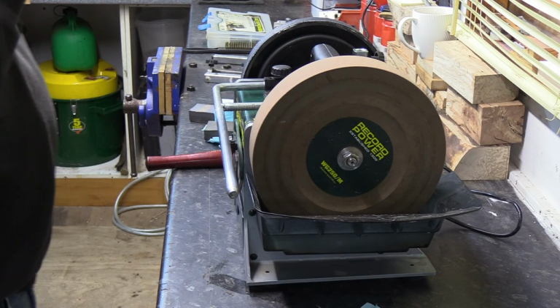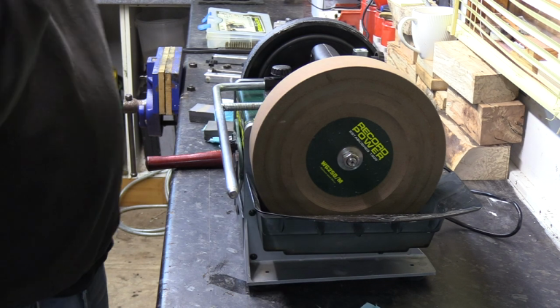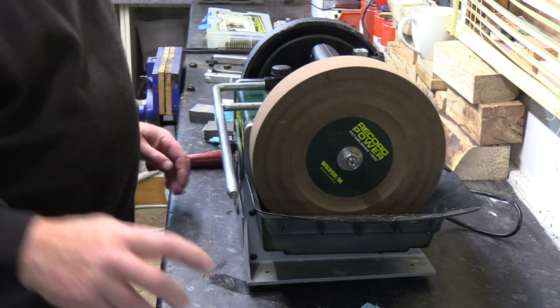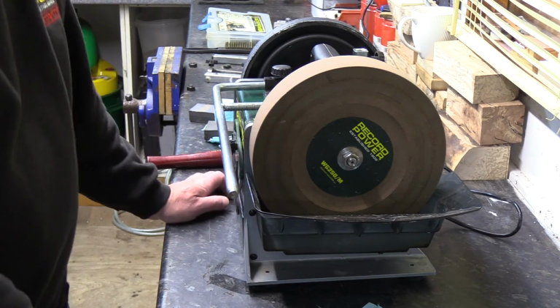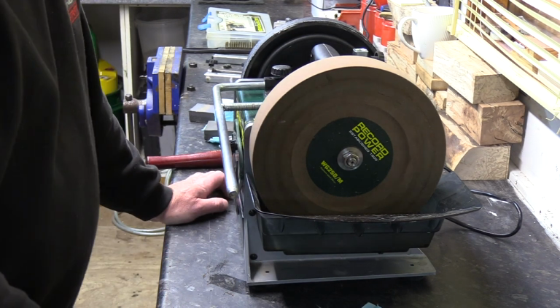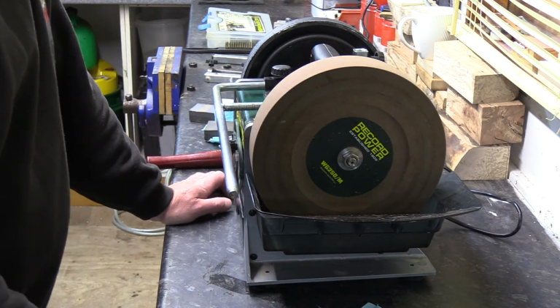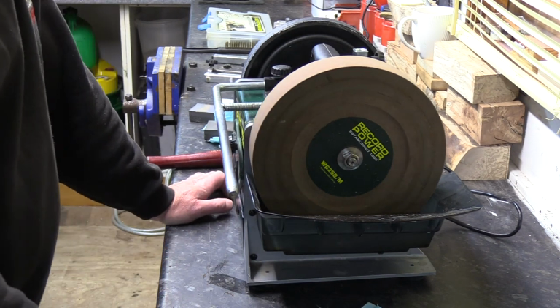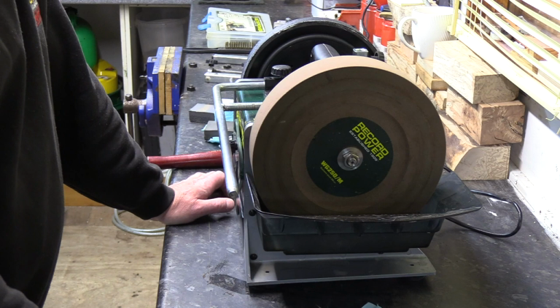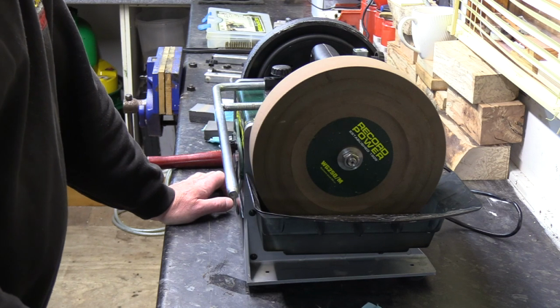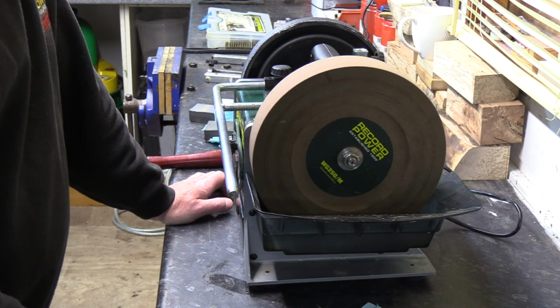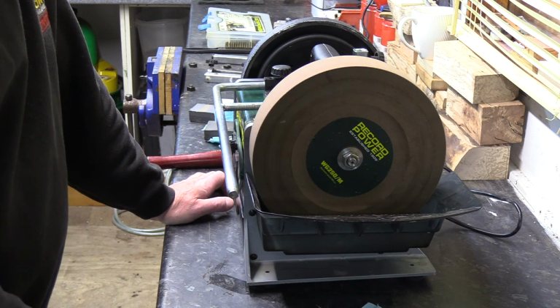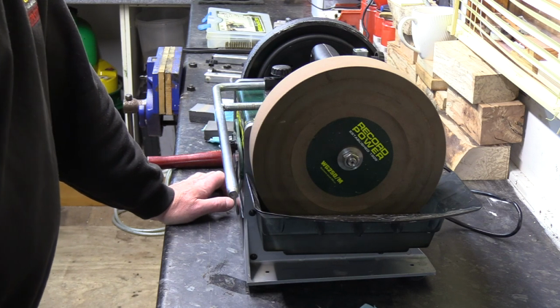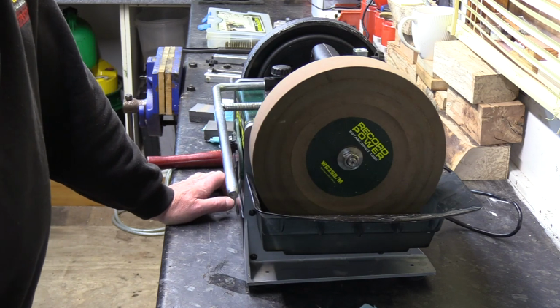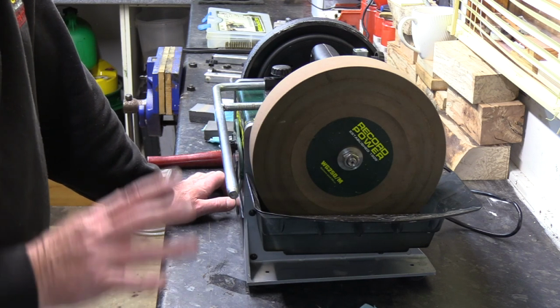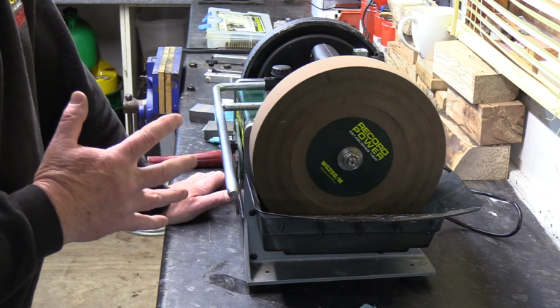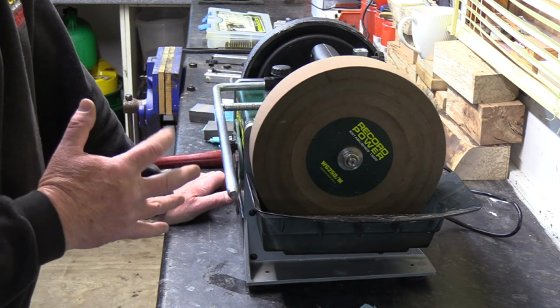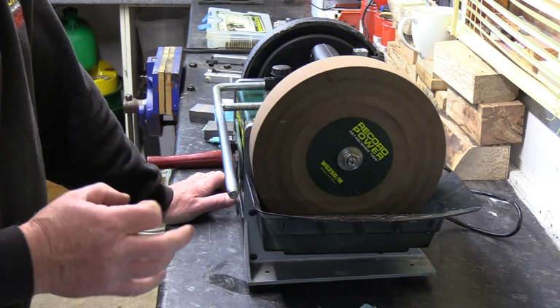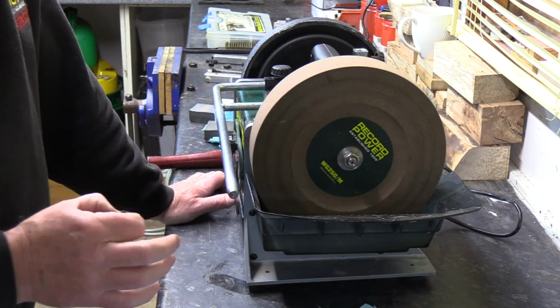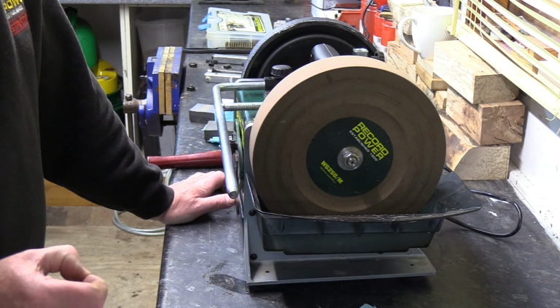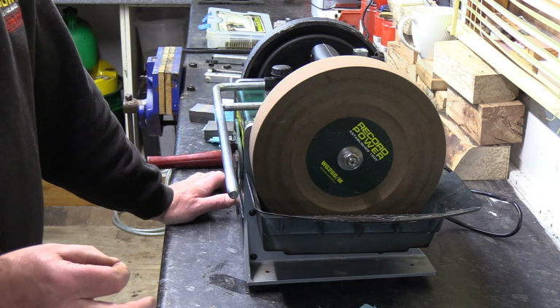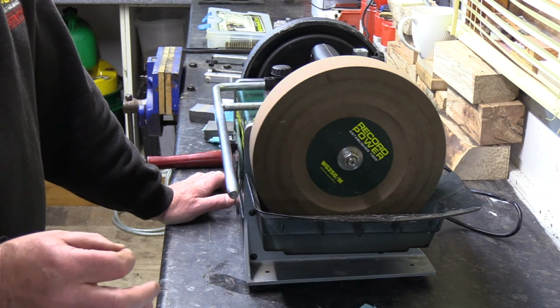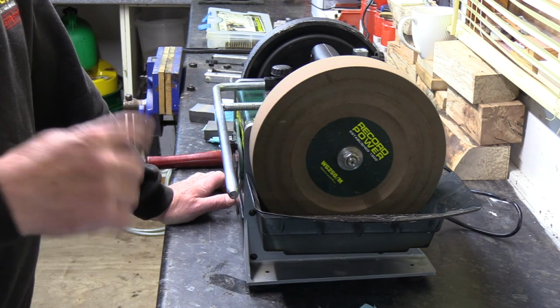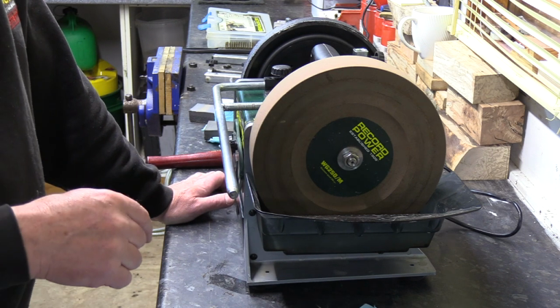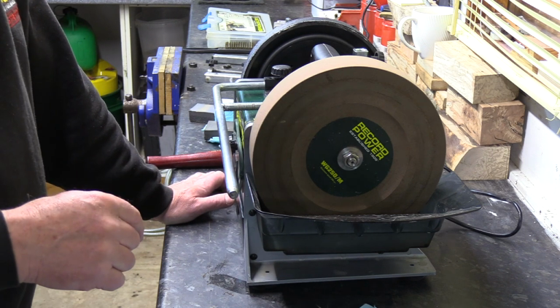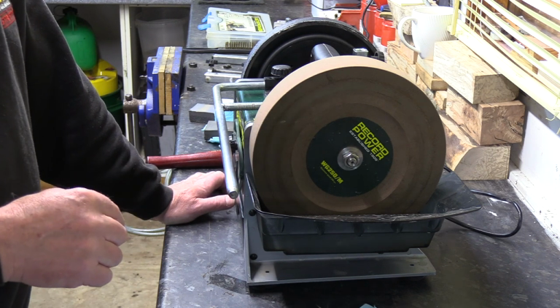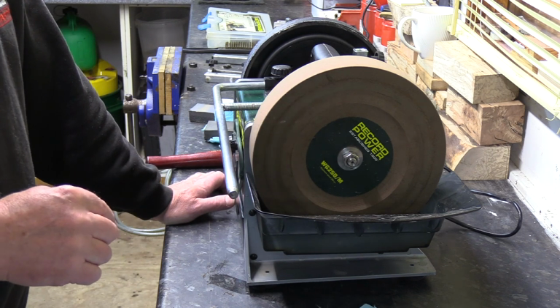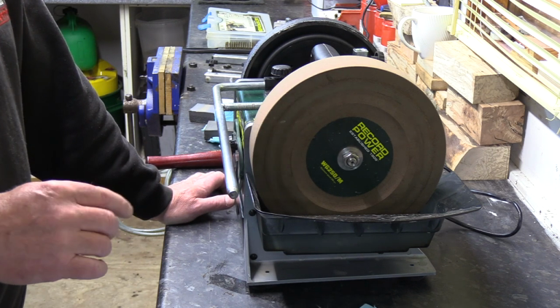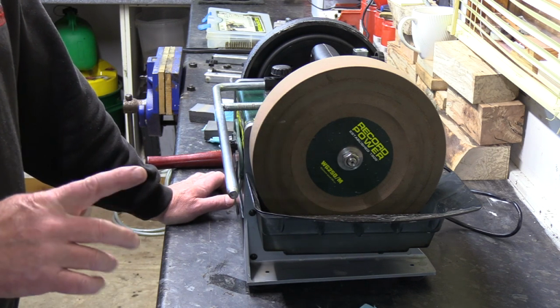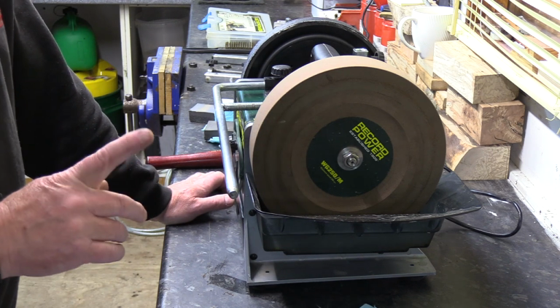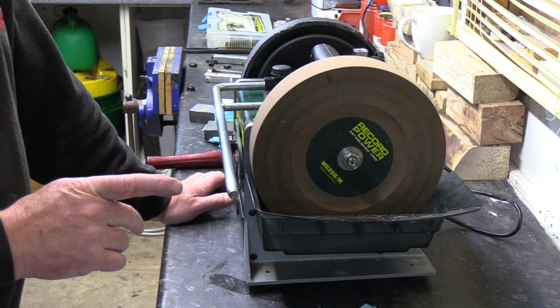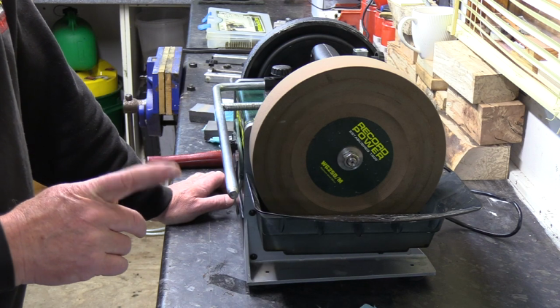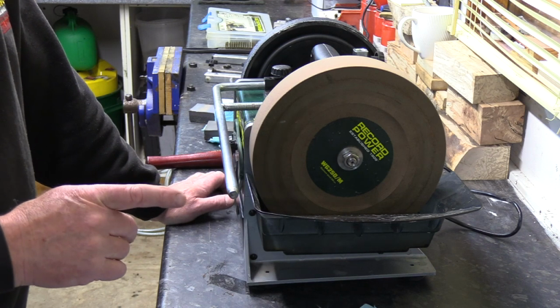Hi again, it's Pete from Record. I'm just going to do a short clip here on the use of our whetstone grinder, the WG250, just to add on to the previous videos we've just done on this machine.